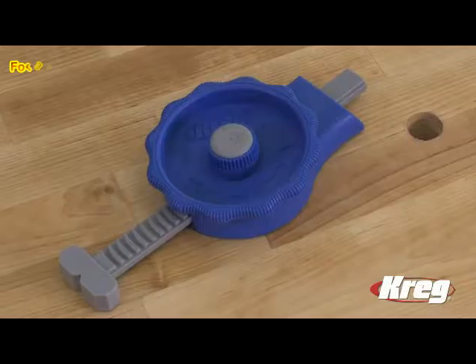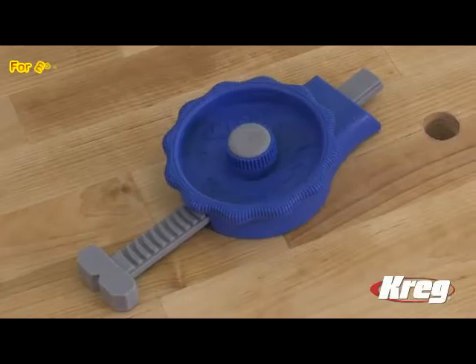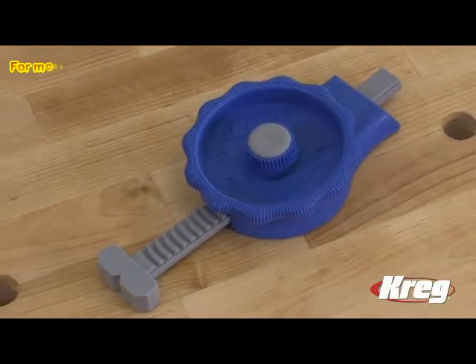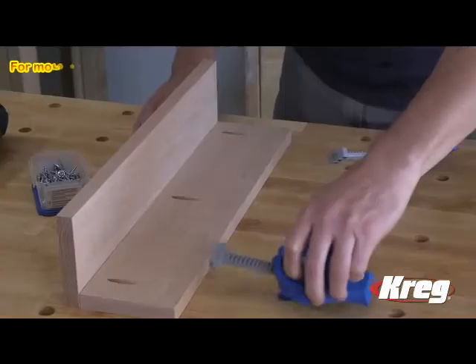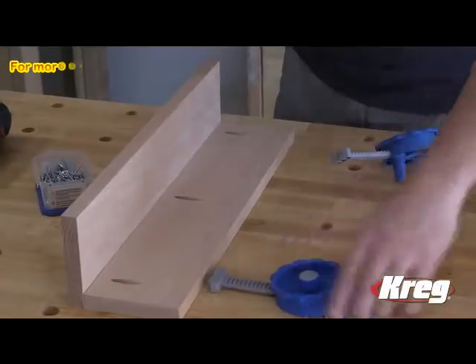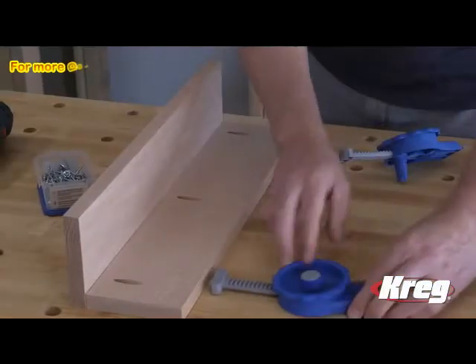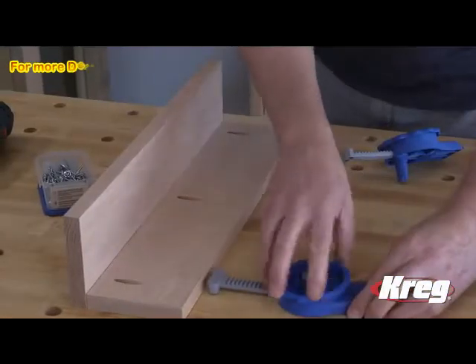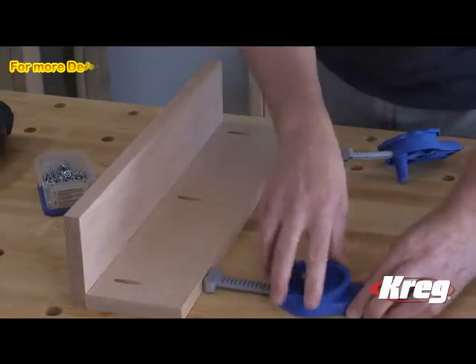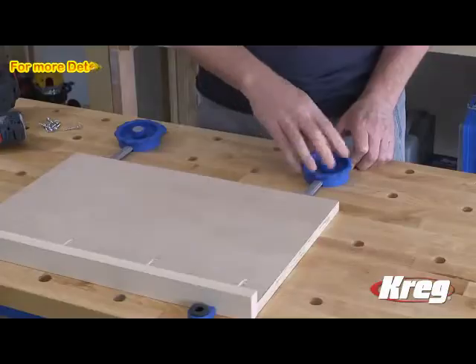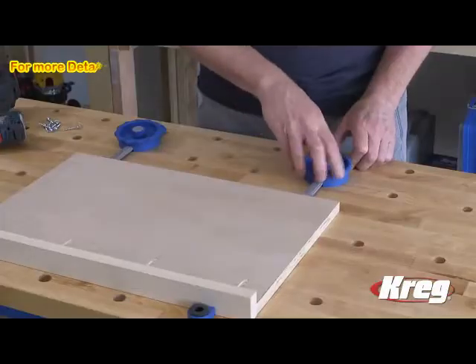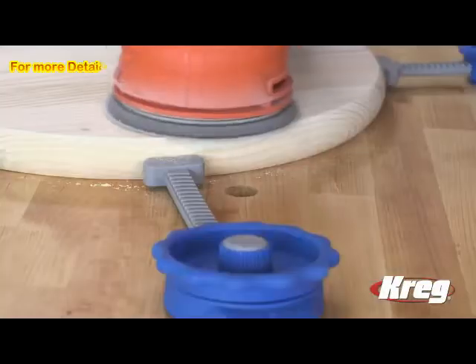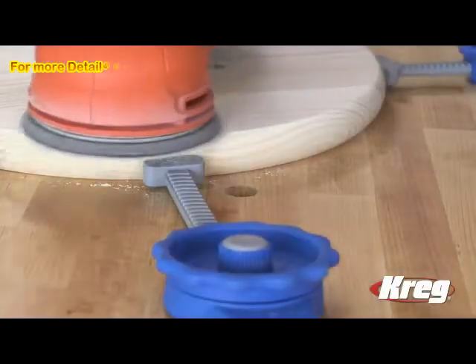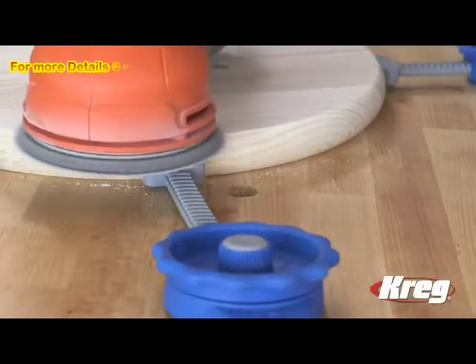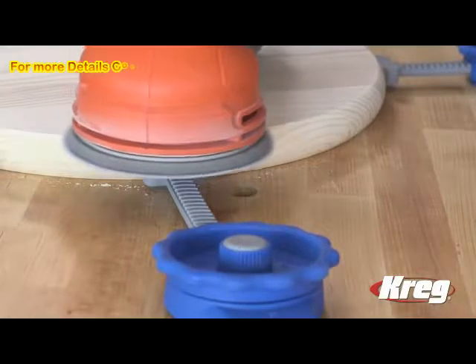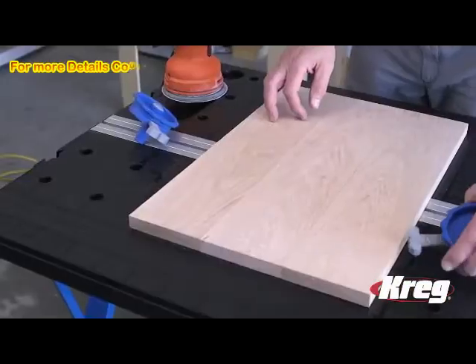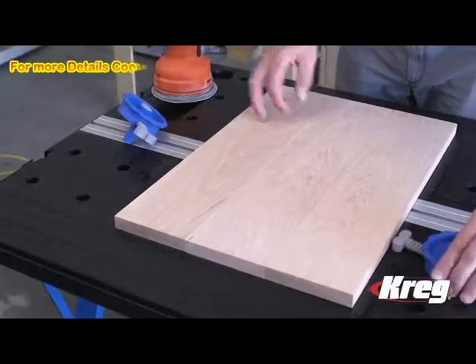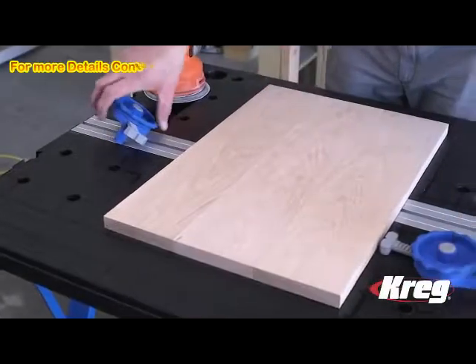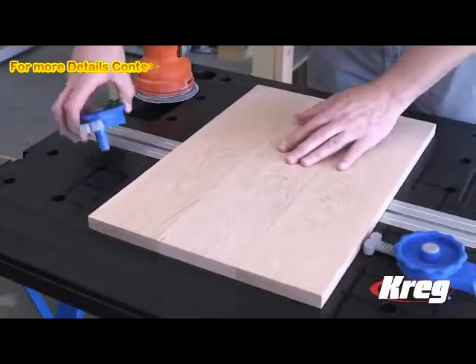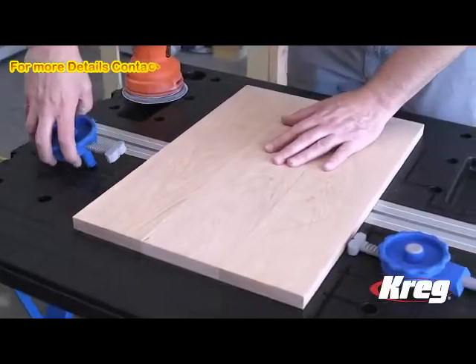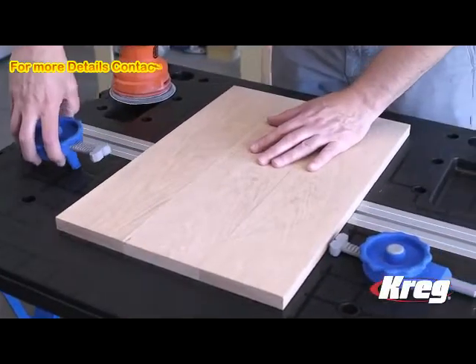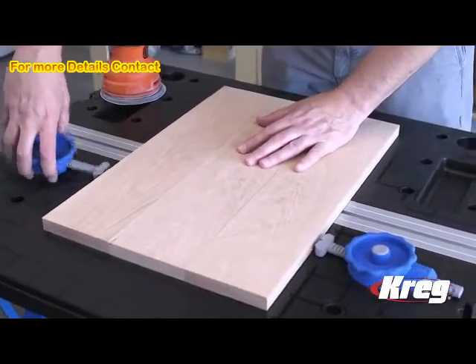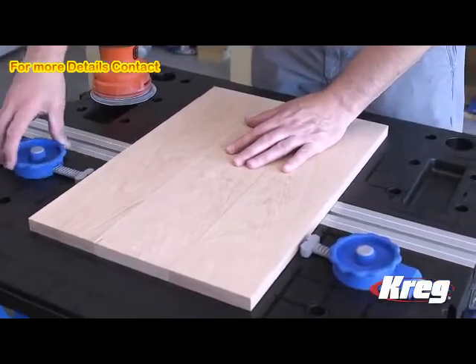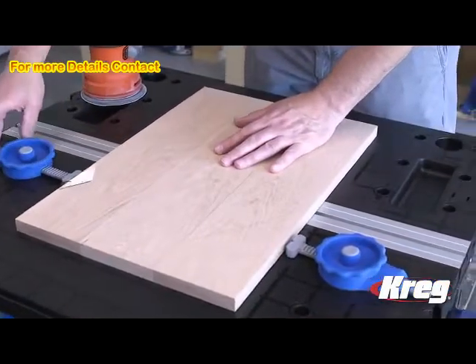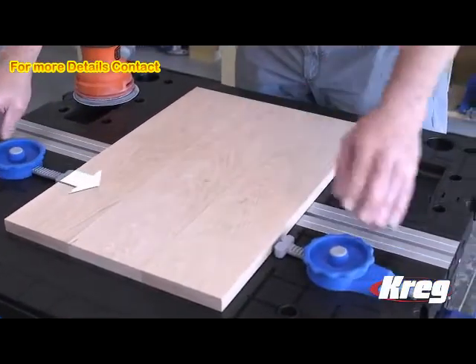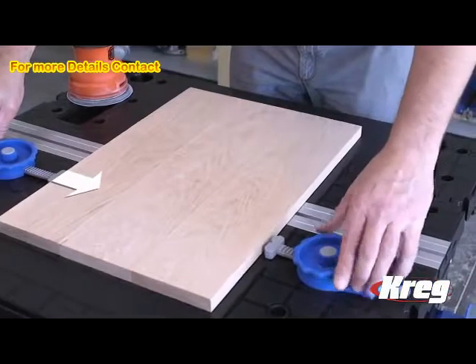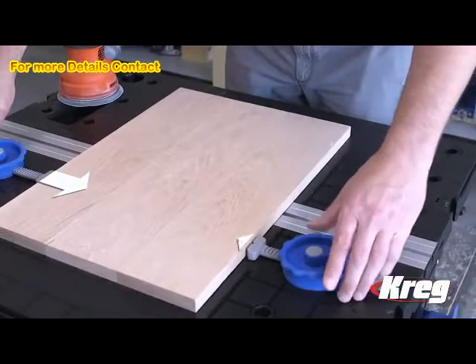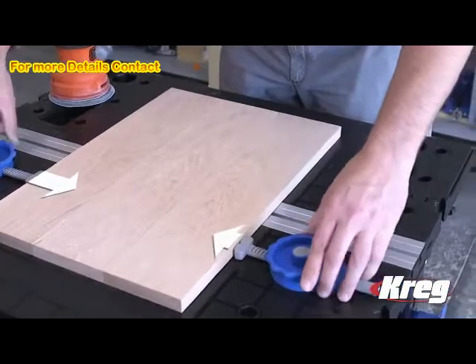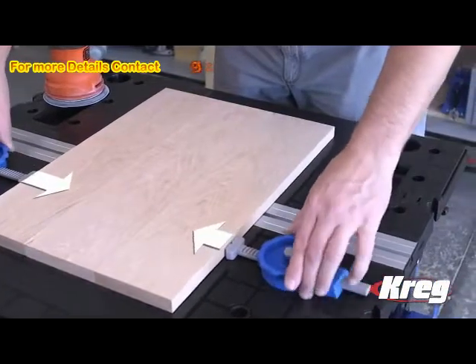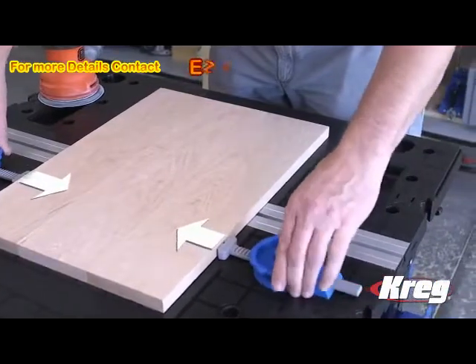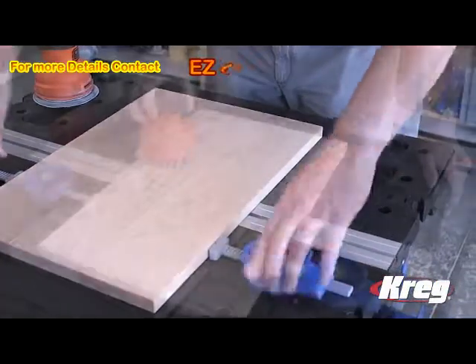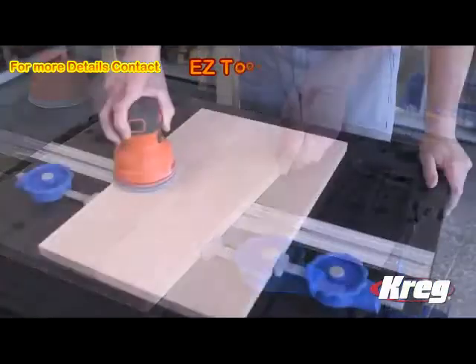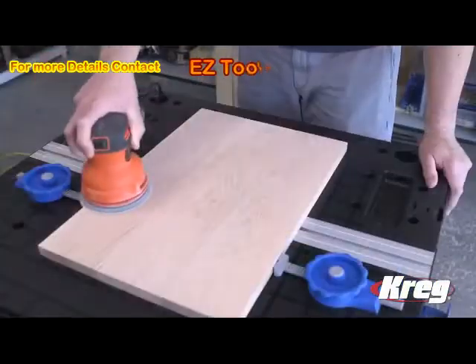The Craig Inline Clamp makes it easy to hold workpieces of all shapes and sizes without the clamp getting in the way. The Inline Clamp does this with a low-profile design that applies pressure from the side rather than from overhead, so the clamp stays out of the way as you work.